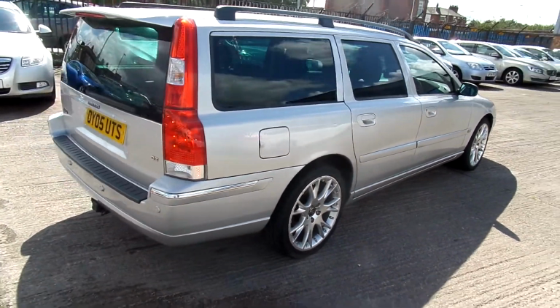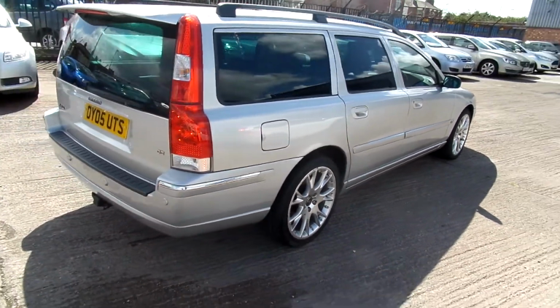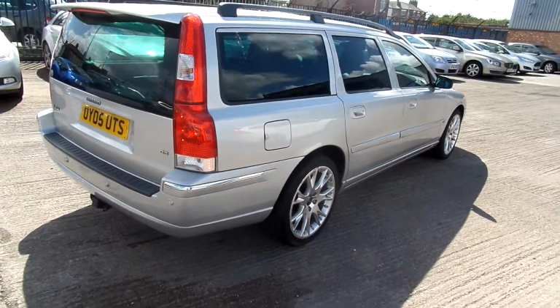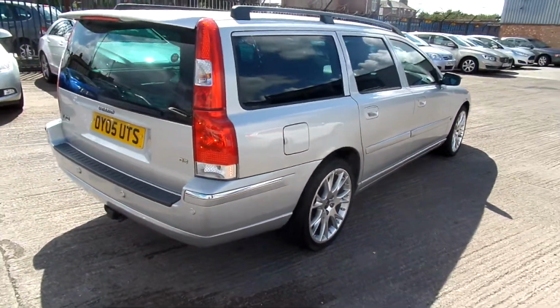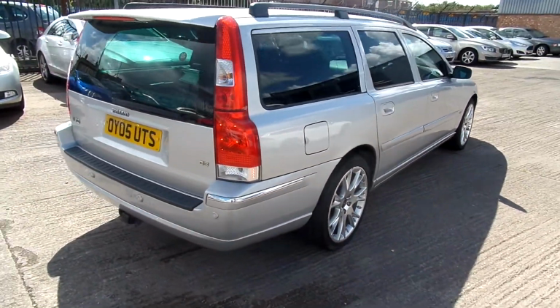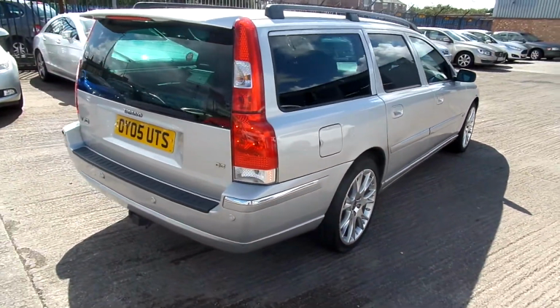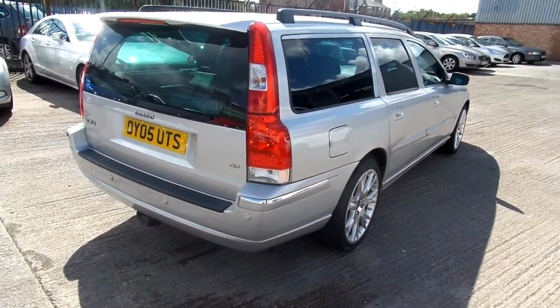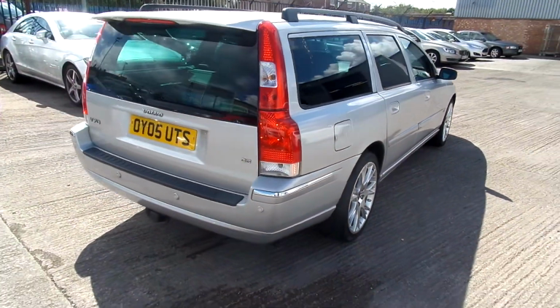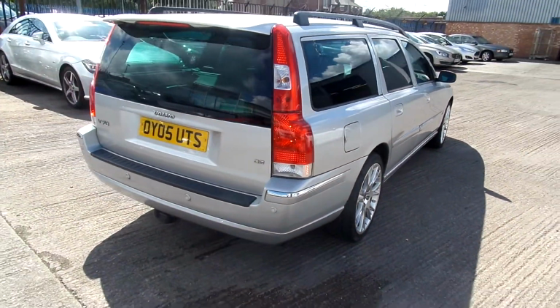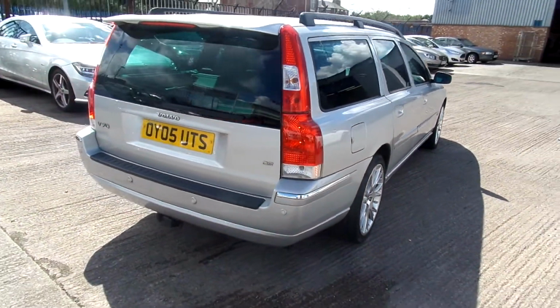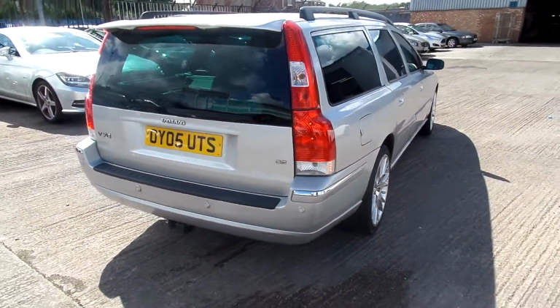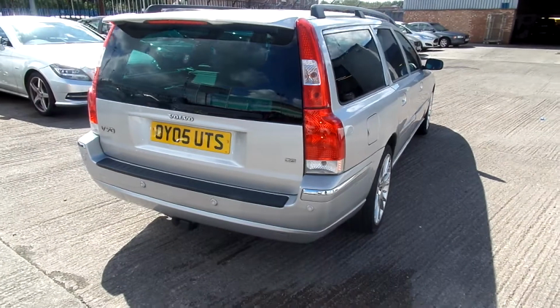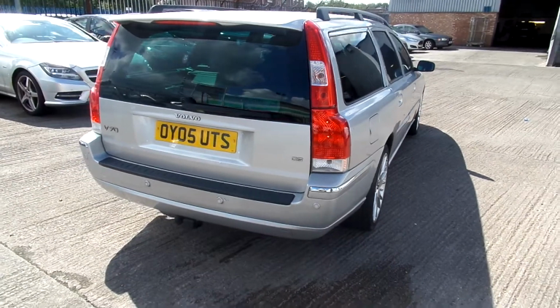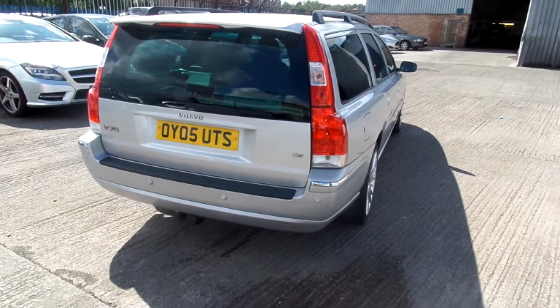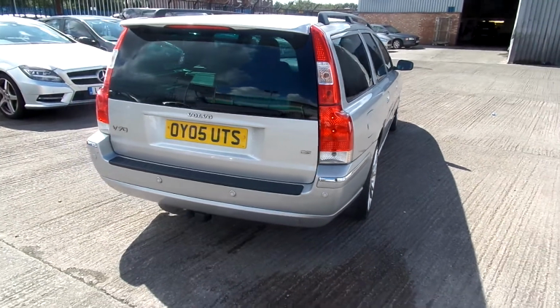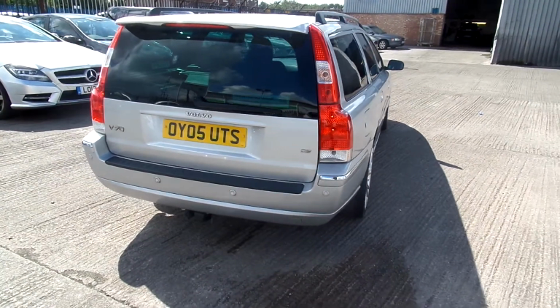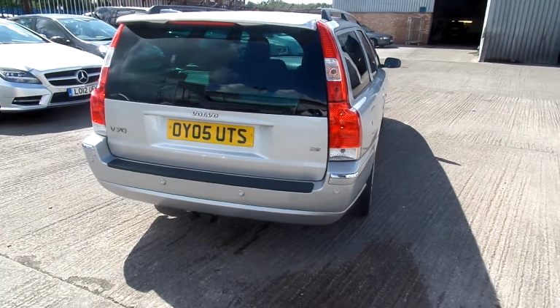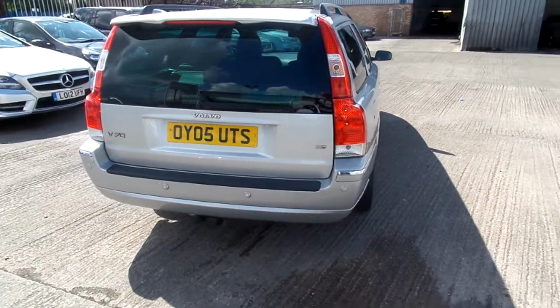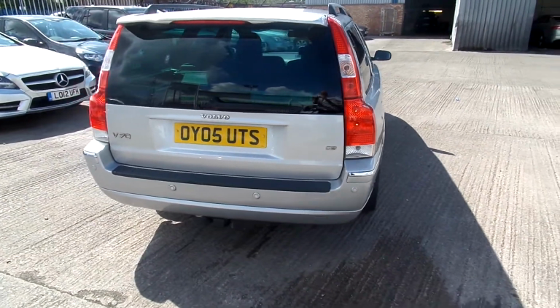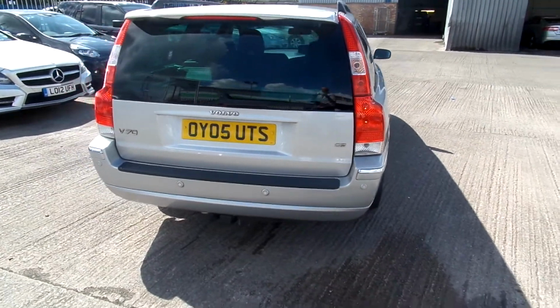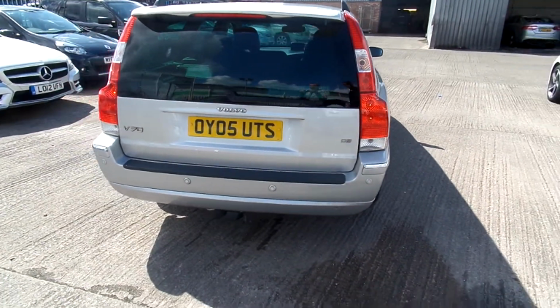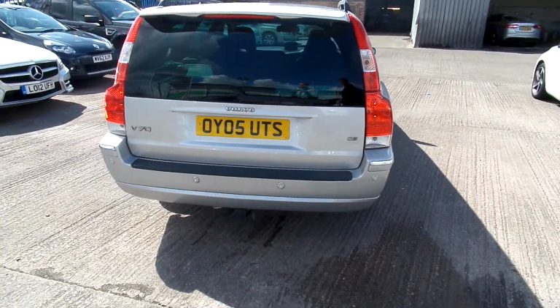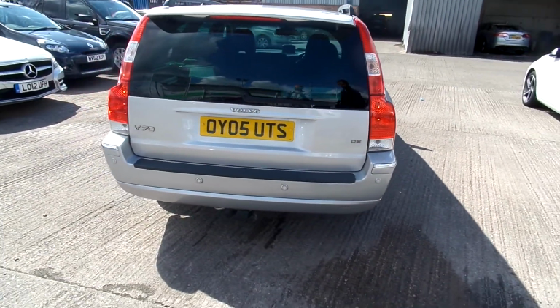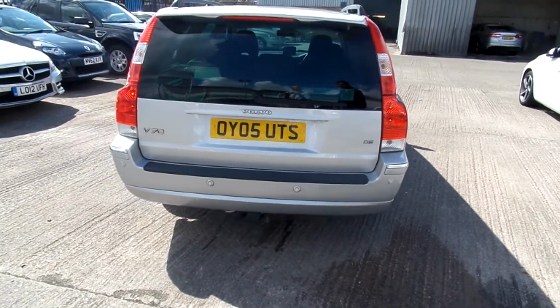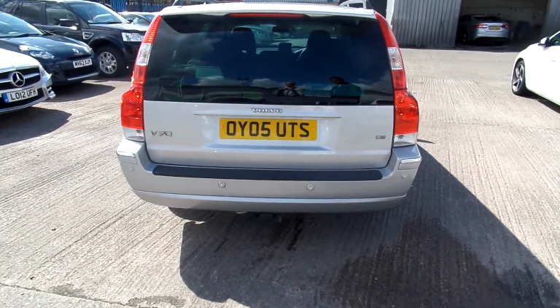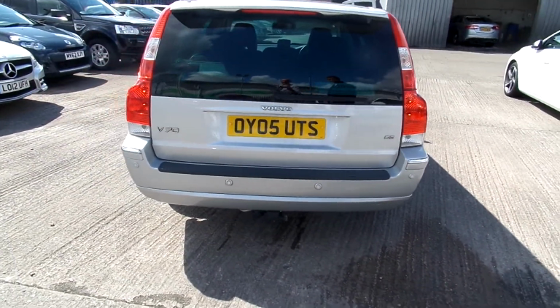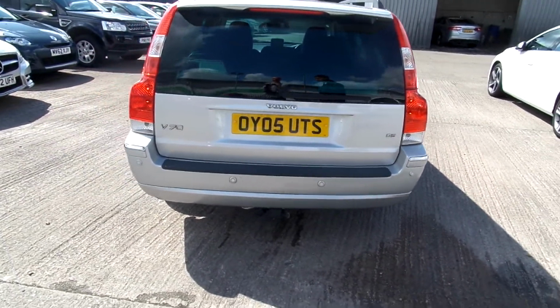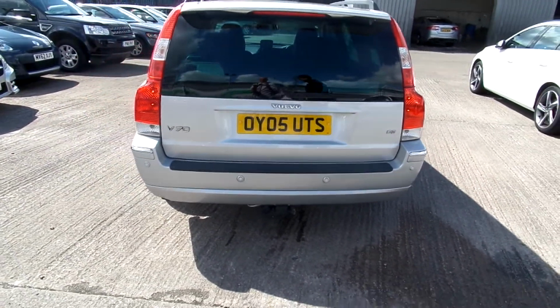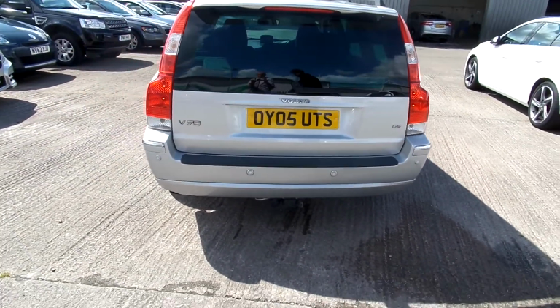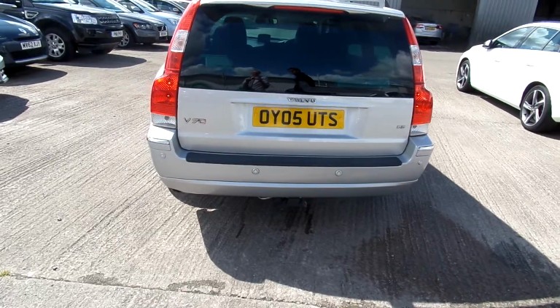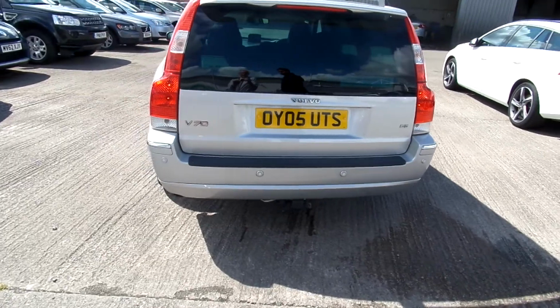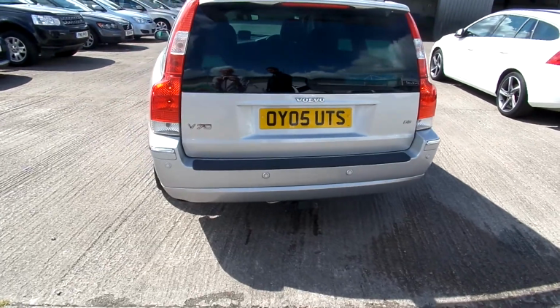Let's come round to the back — you can see it's got a rear park assist. There are a few light scratches on the boot.